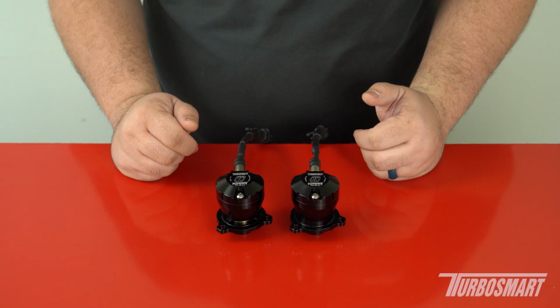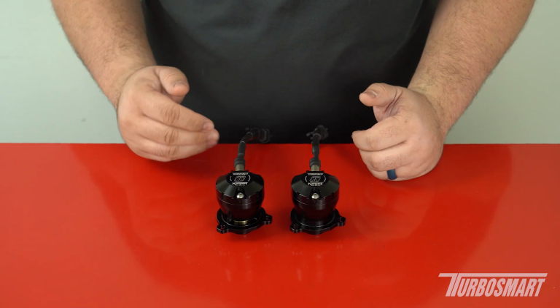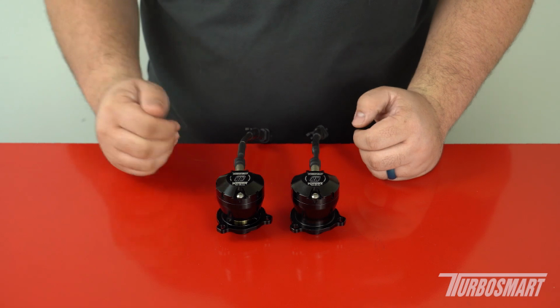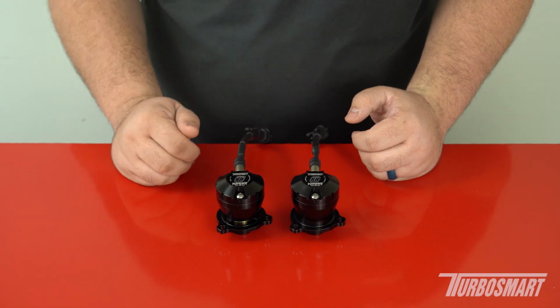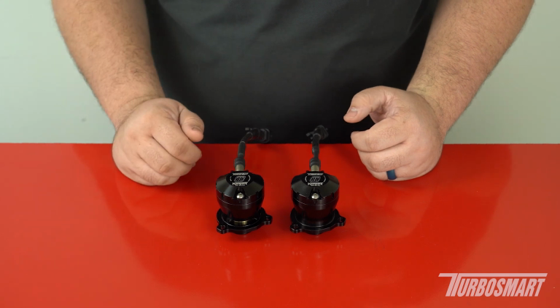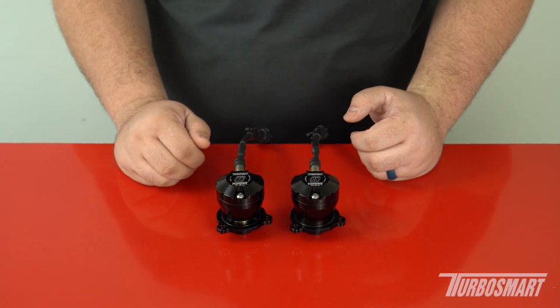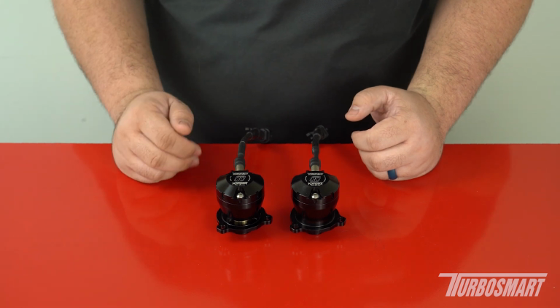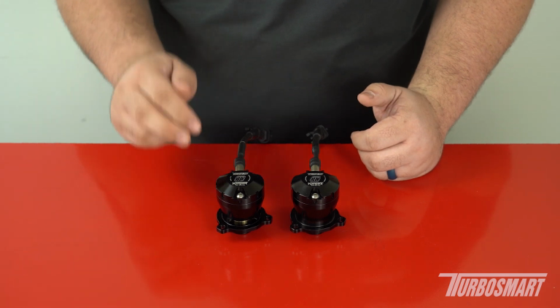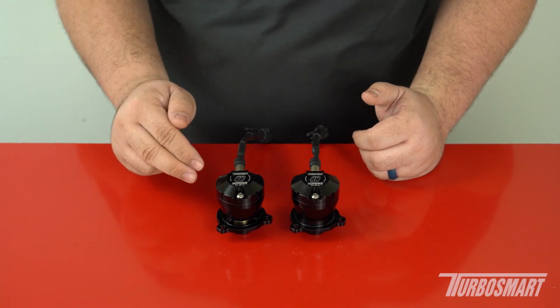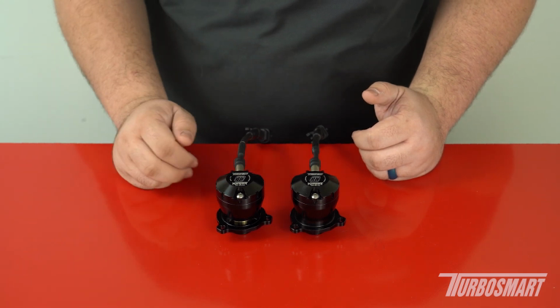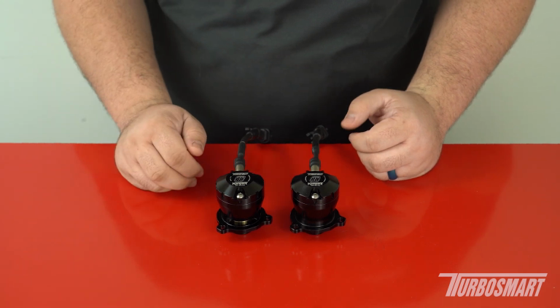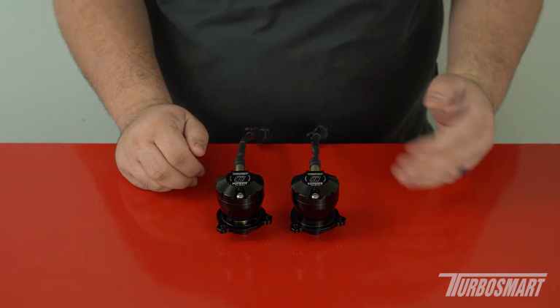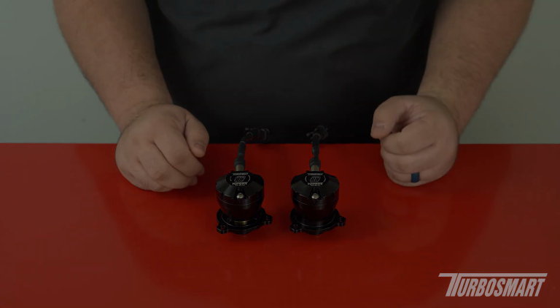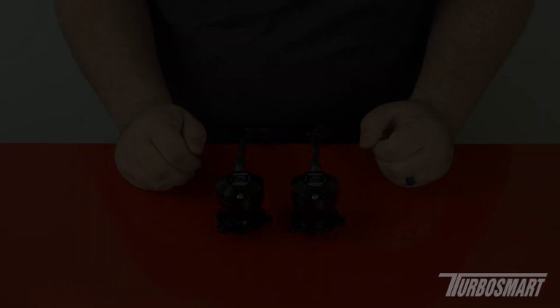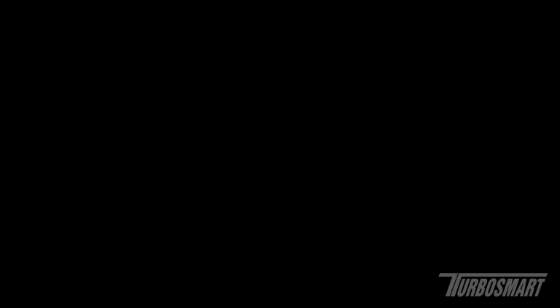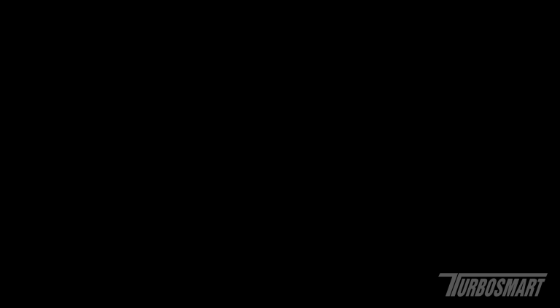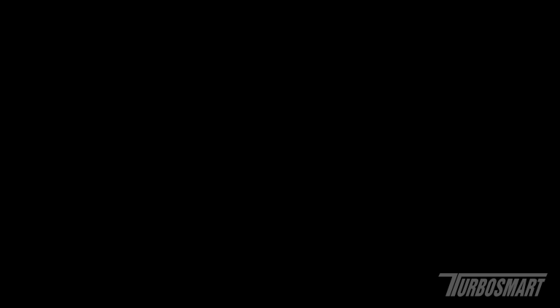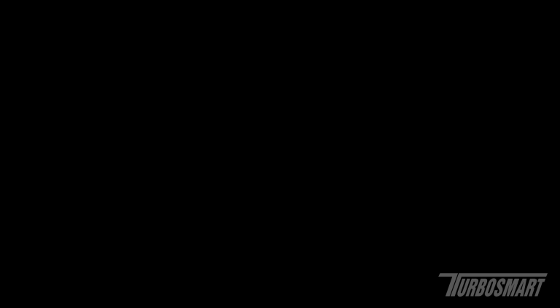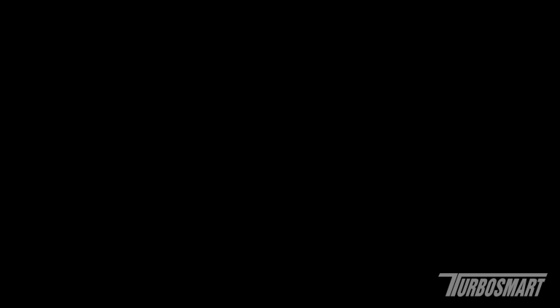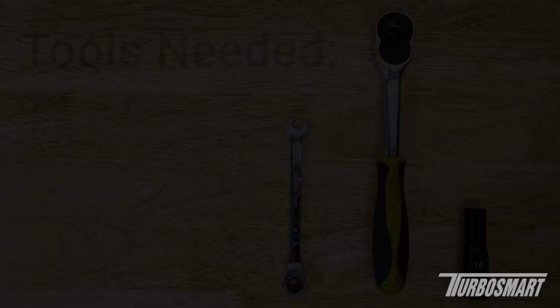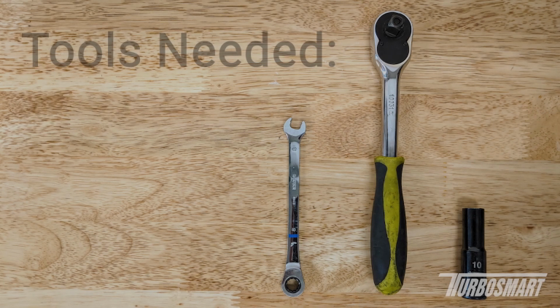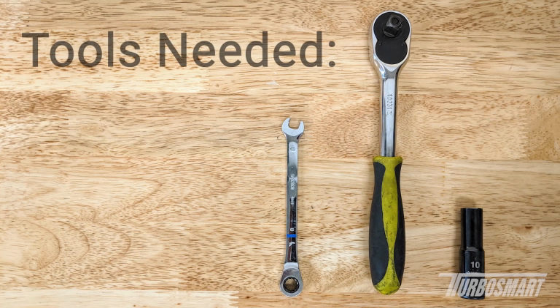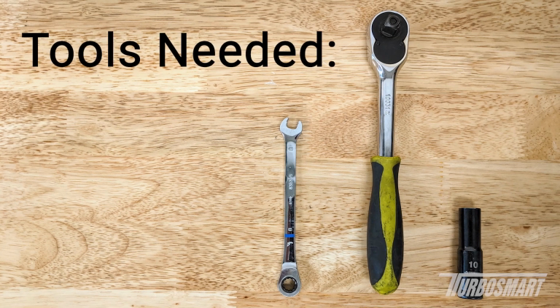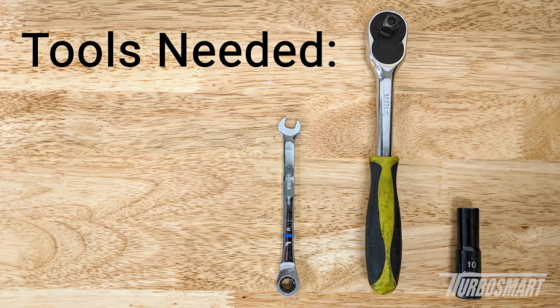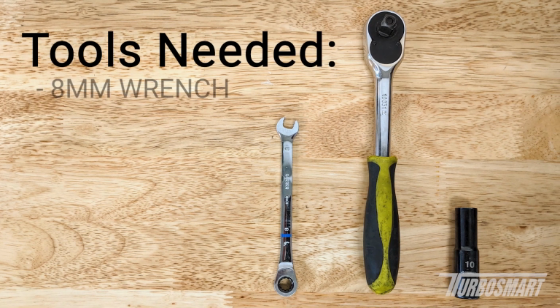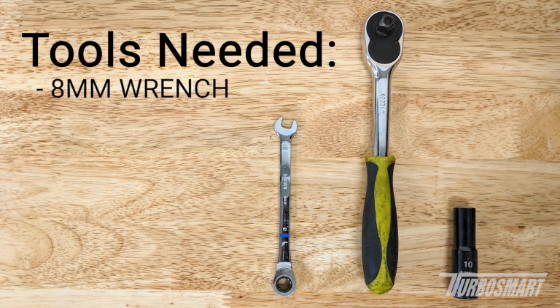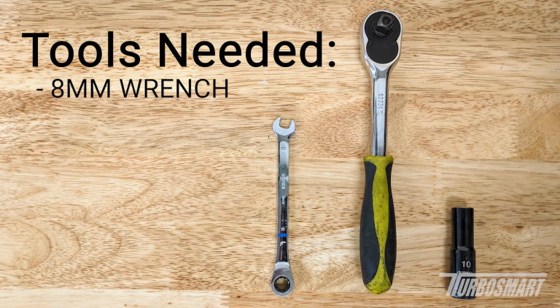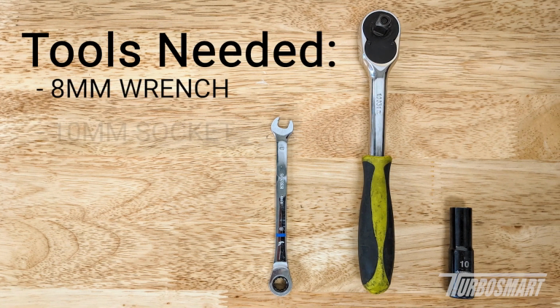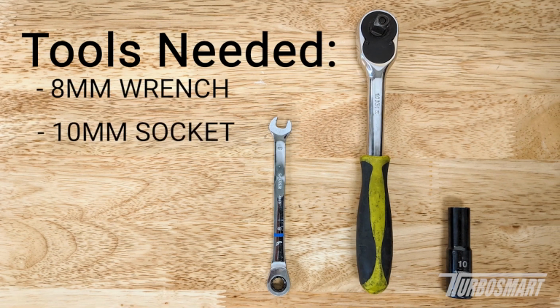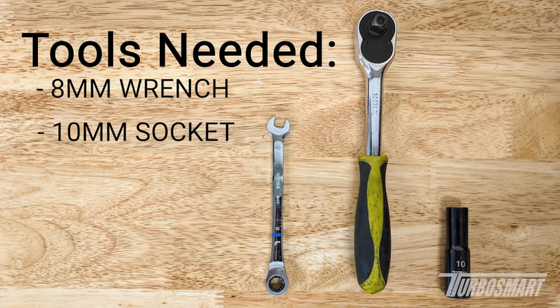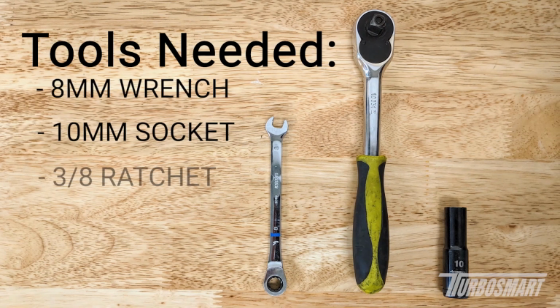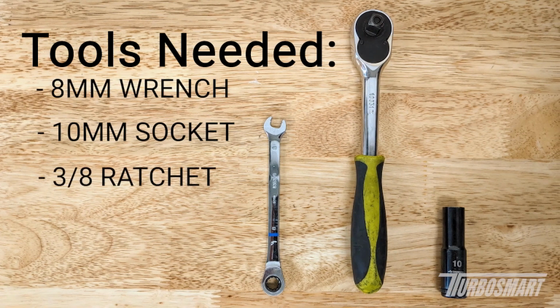Let's go ahead and move on to the installation. Today we're going to be installing the dual-port option onto a Jeep JL. The tools needed for the job are an 8mm wrench as well as a 10mm socket and ratchet.